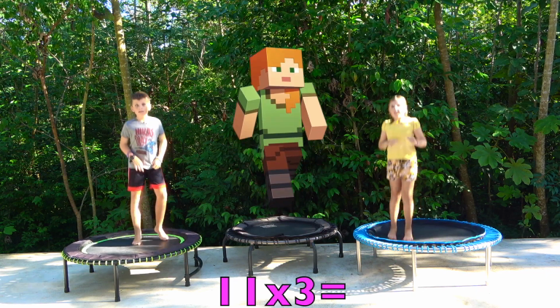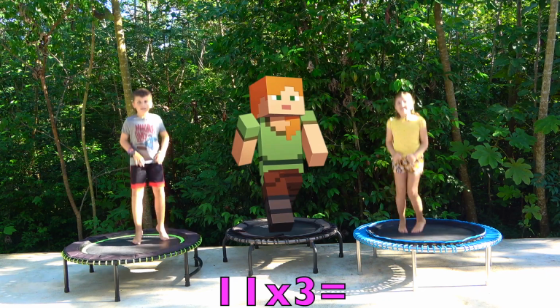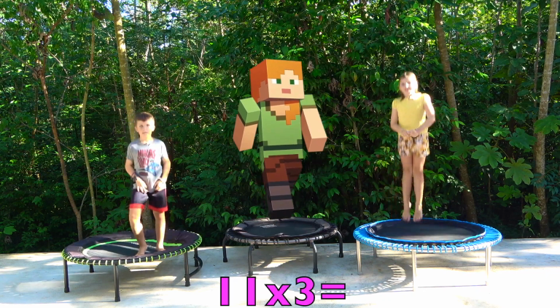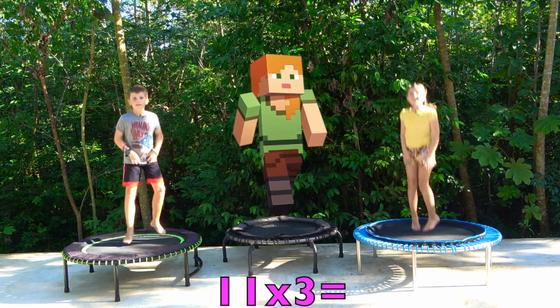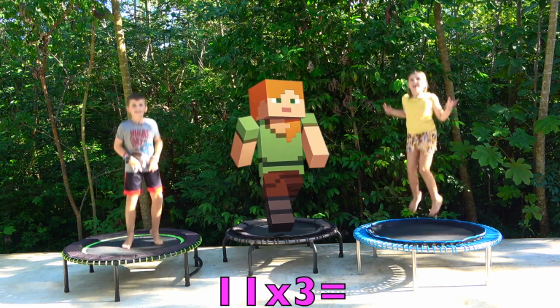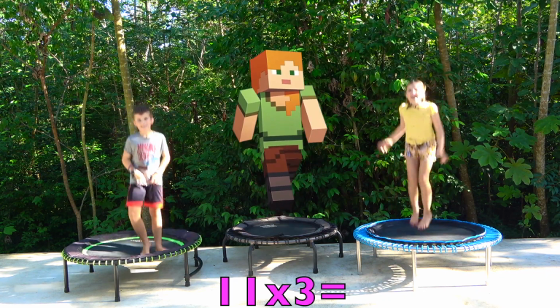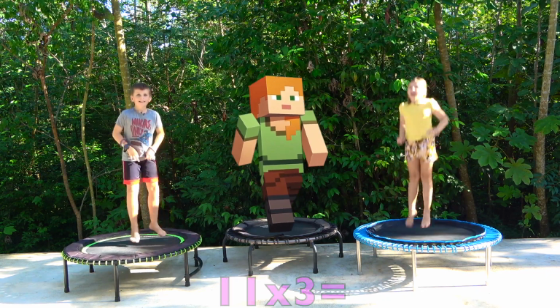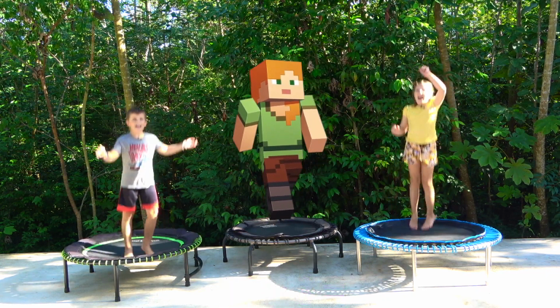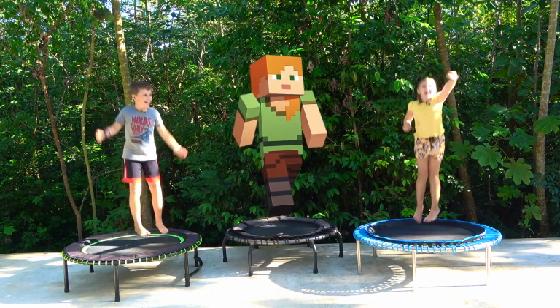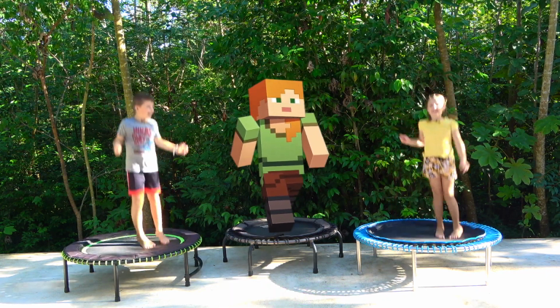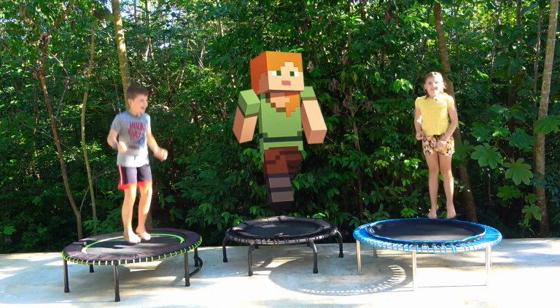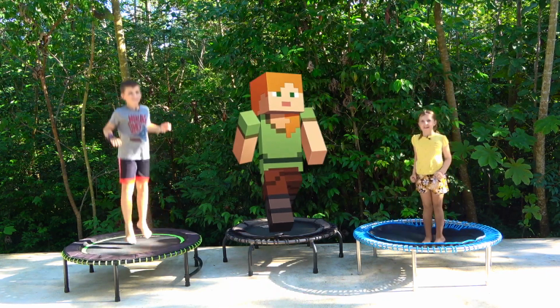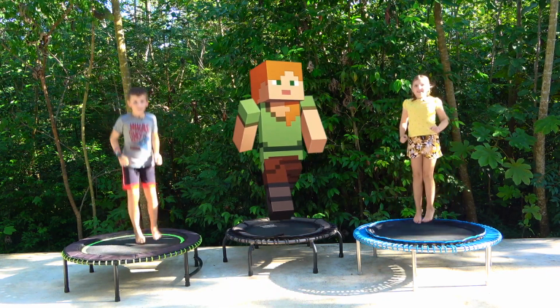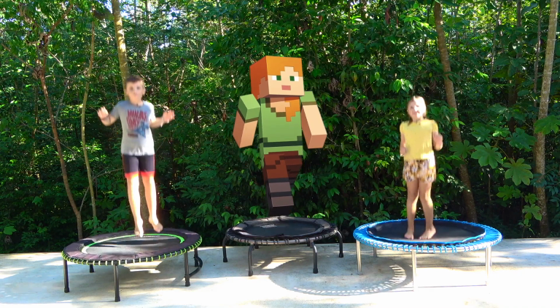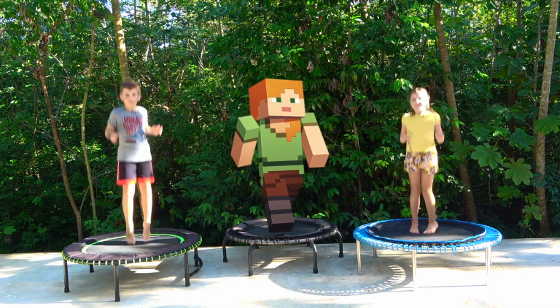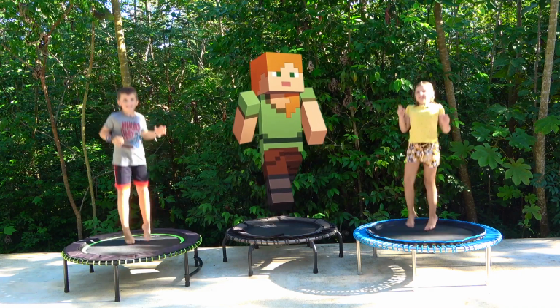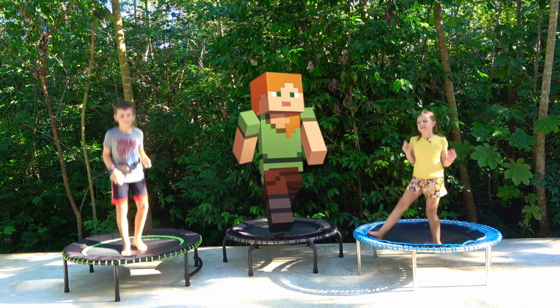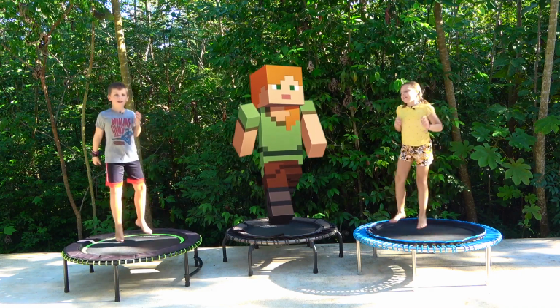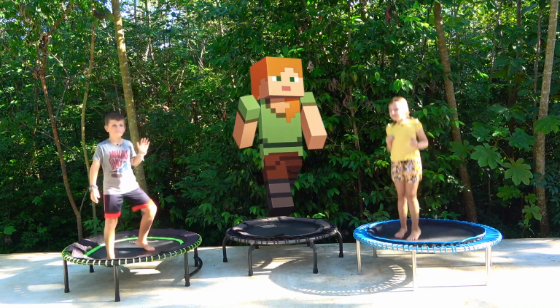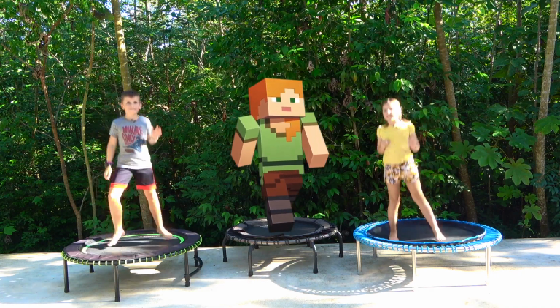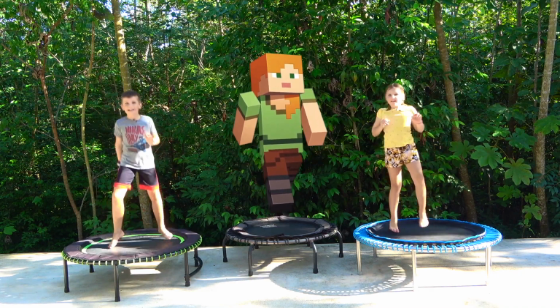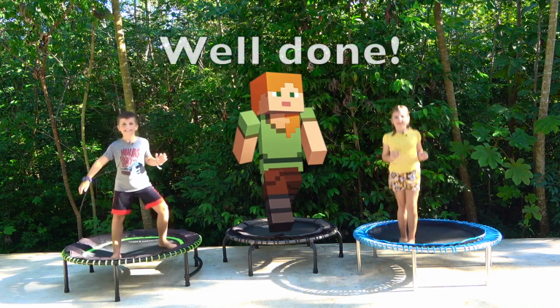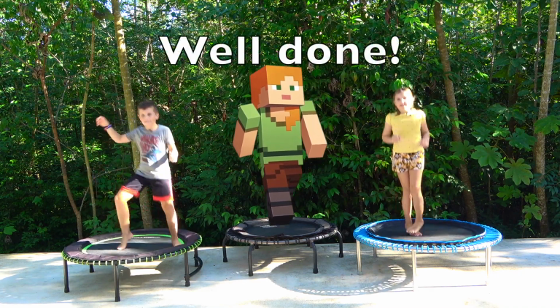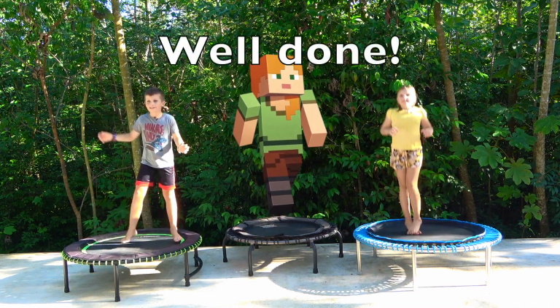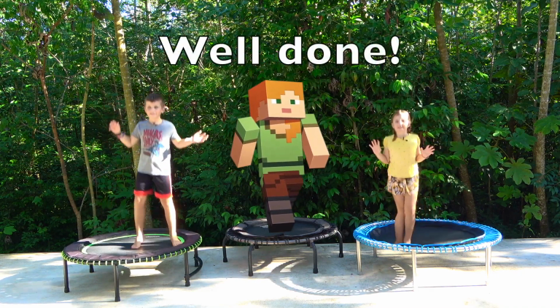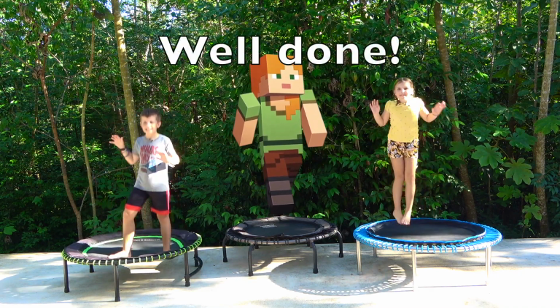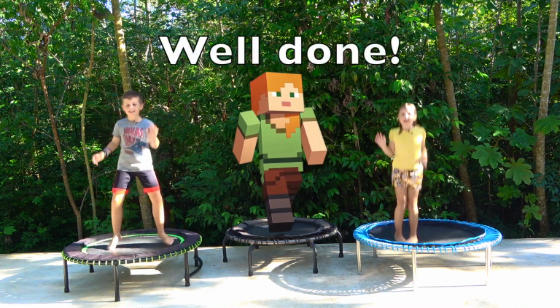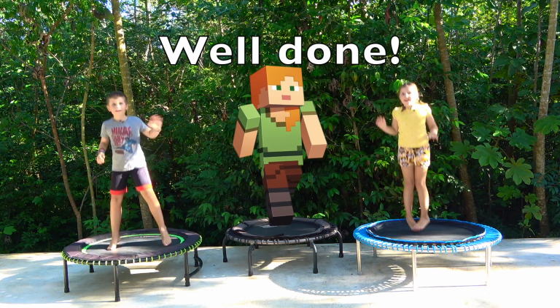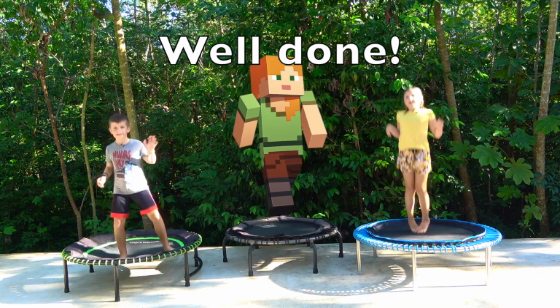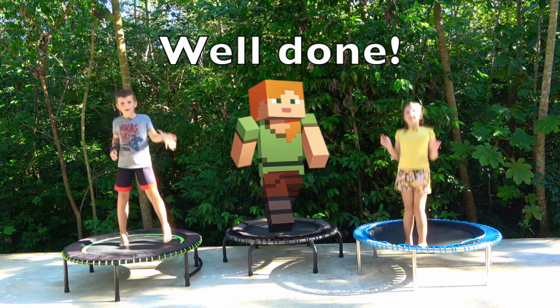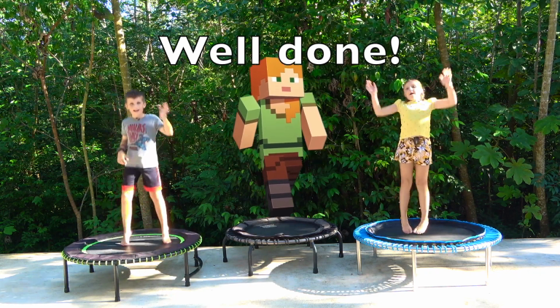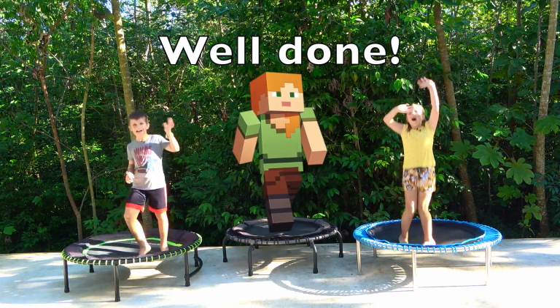Yeah! Thank you for joining us on our lovely workout and we will see you again later on the next video. Bye!